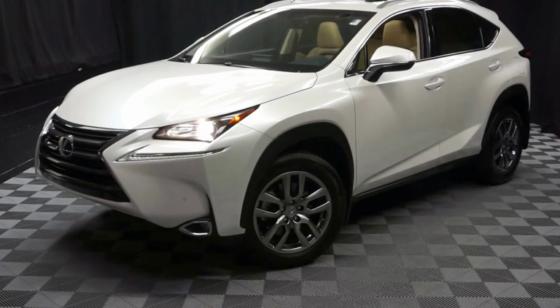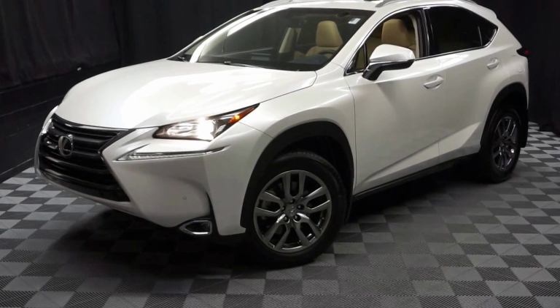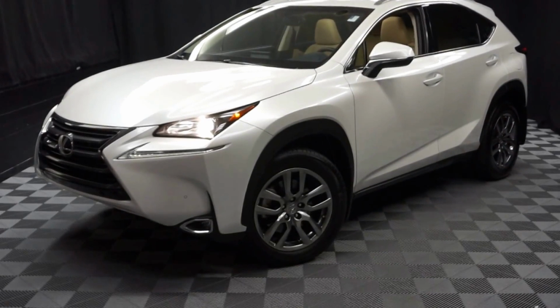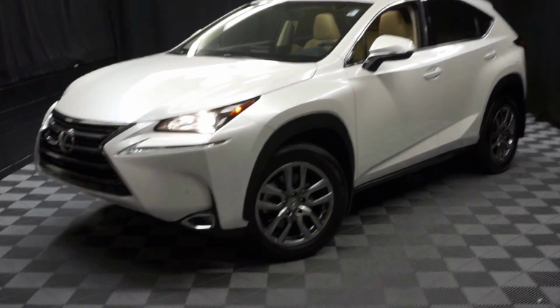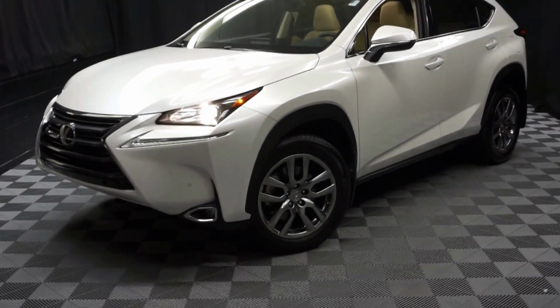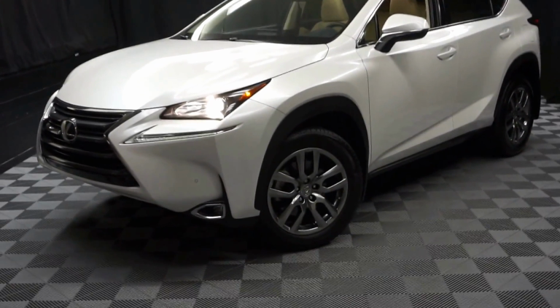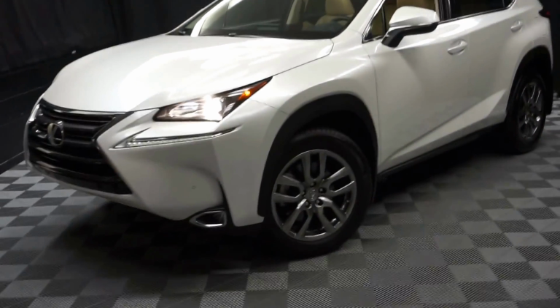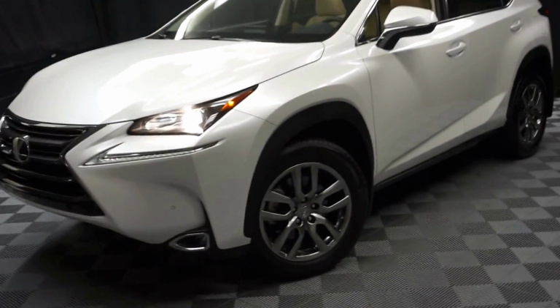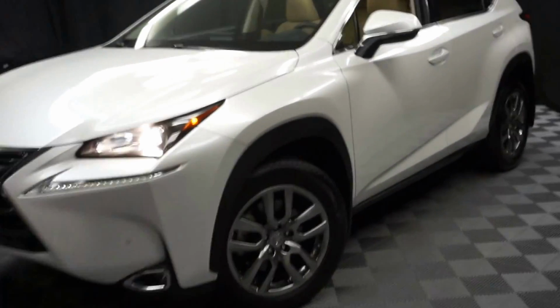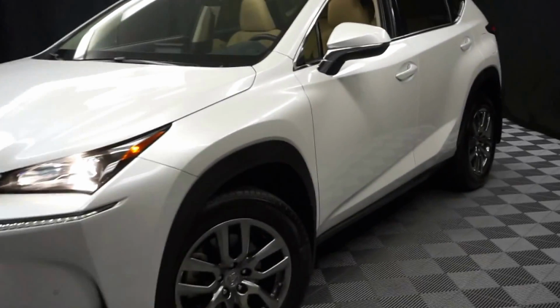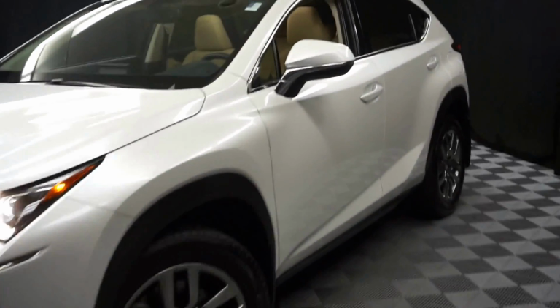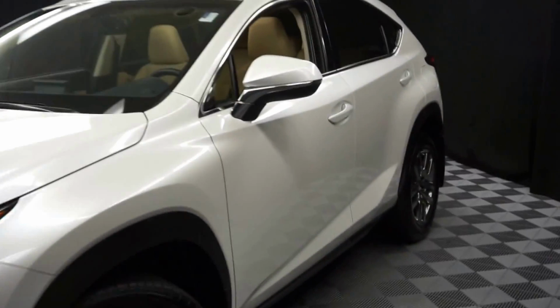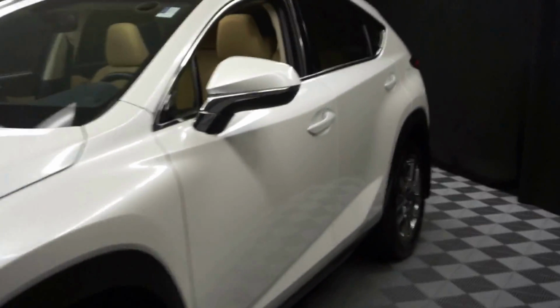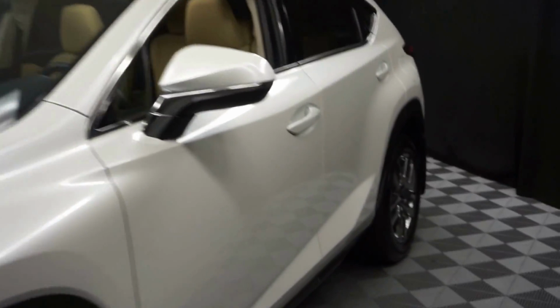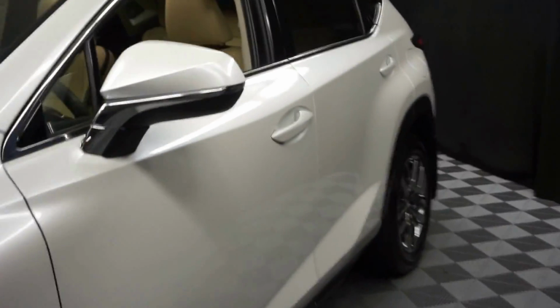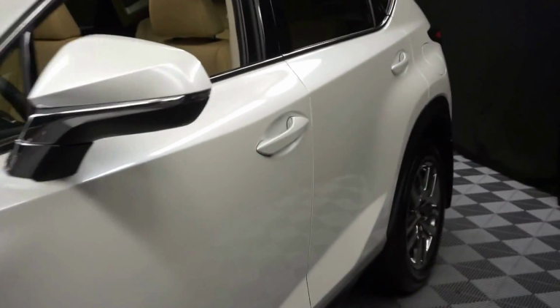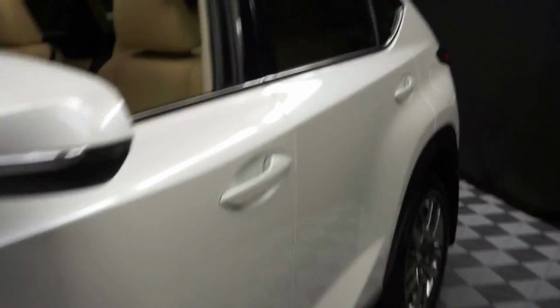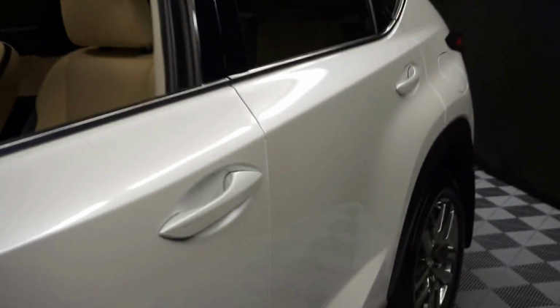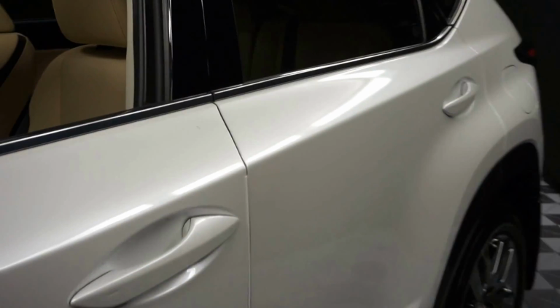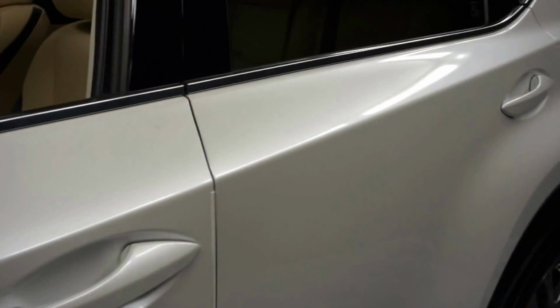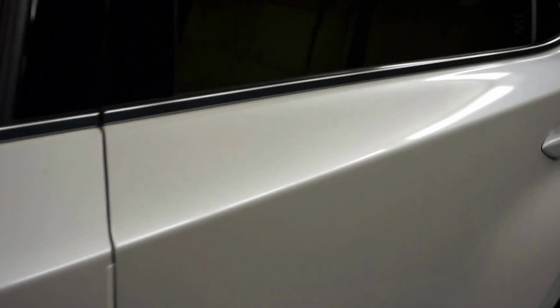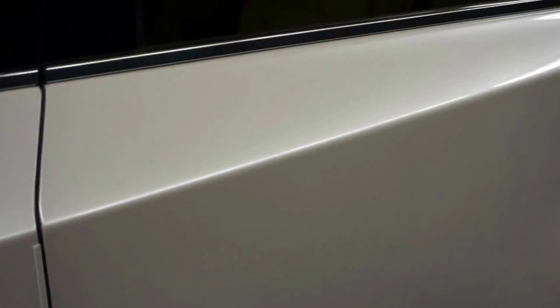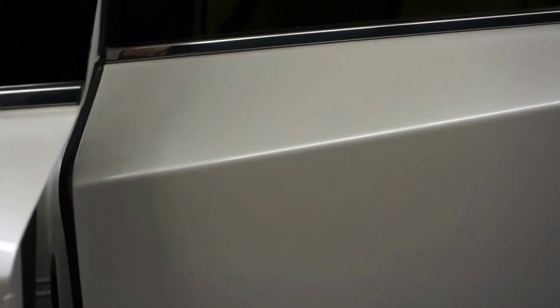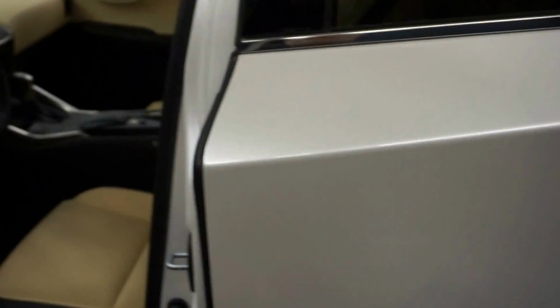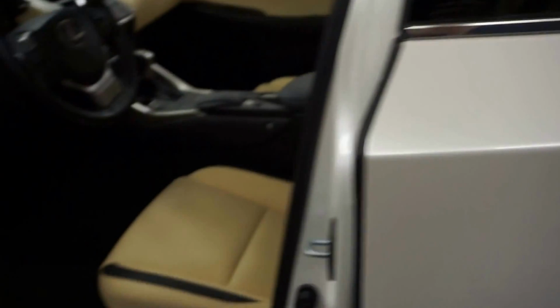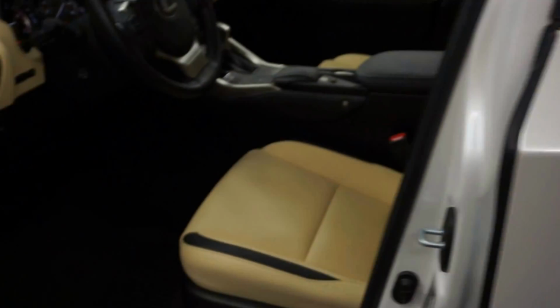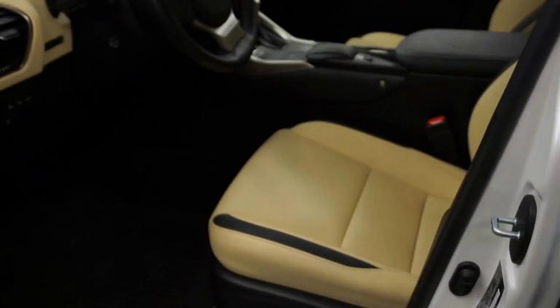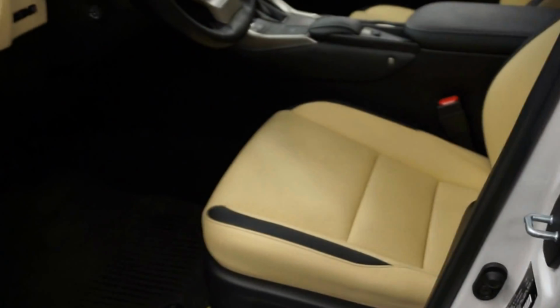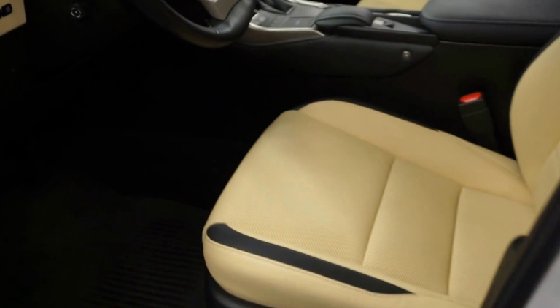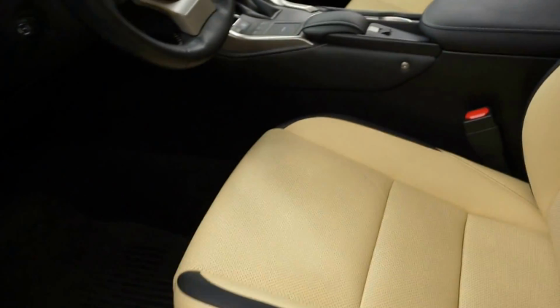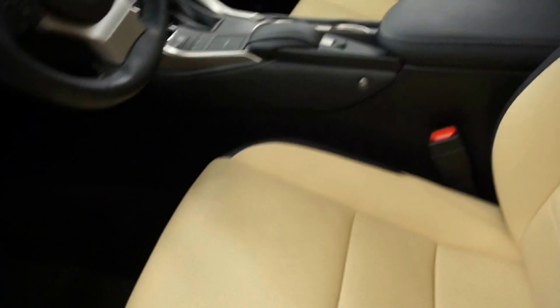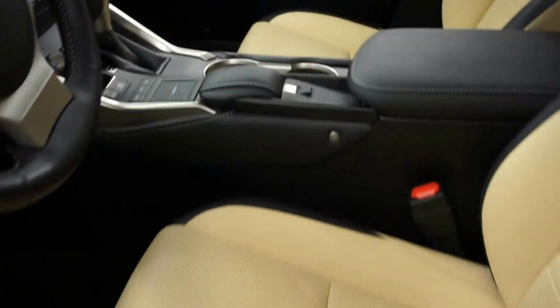All right, car shoppers, welcome back to Lexus of Wilmington. Just sat in the room with this 2015 Lexus NX200. This one's white. It's got cream leather interior, power bucket seats.